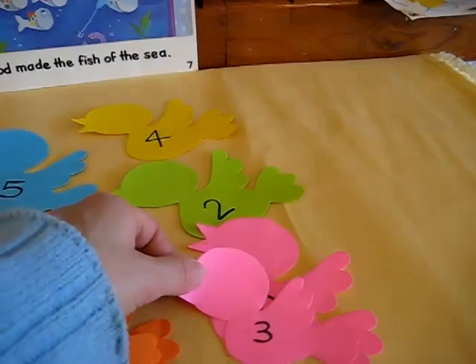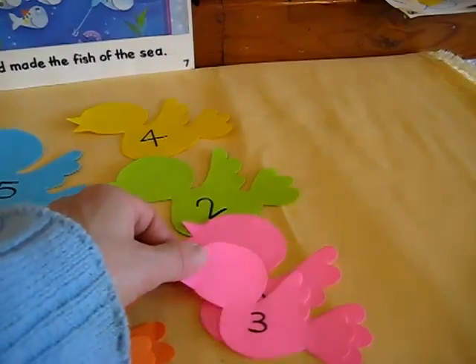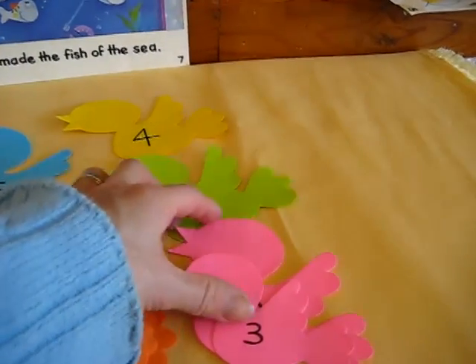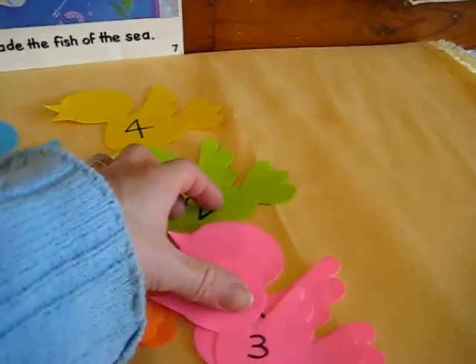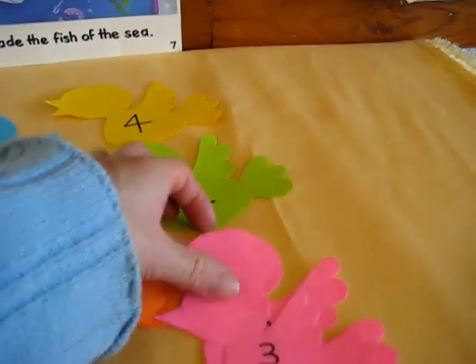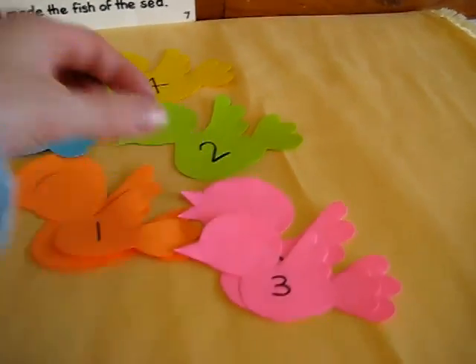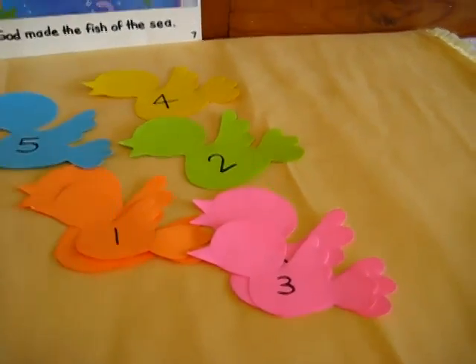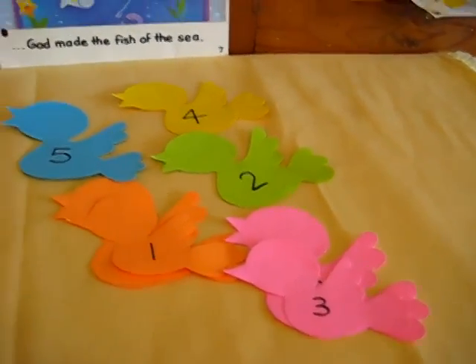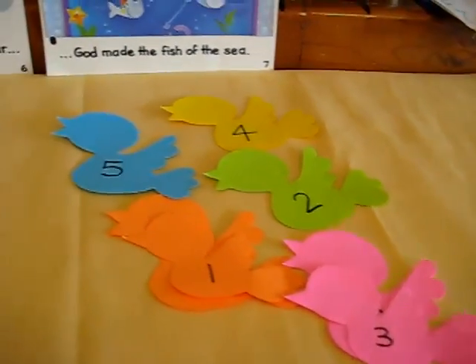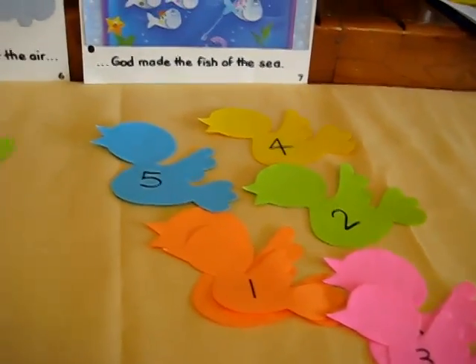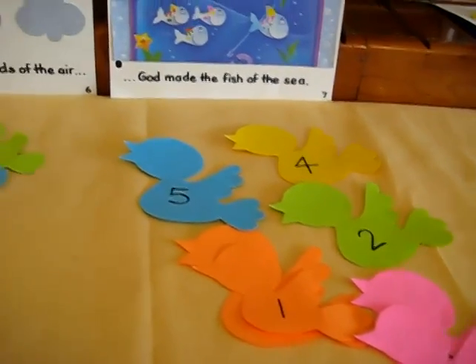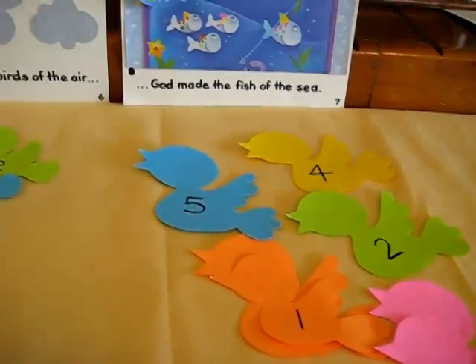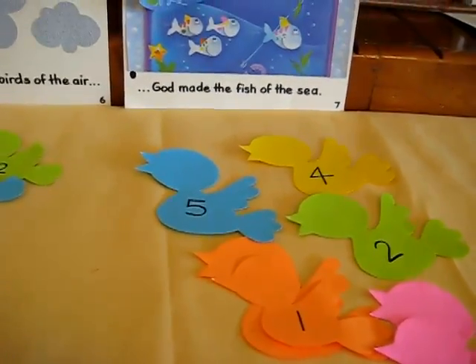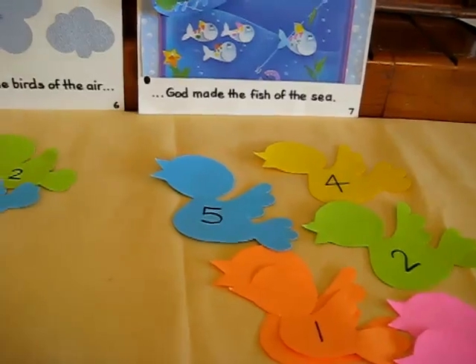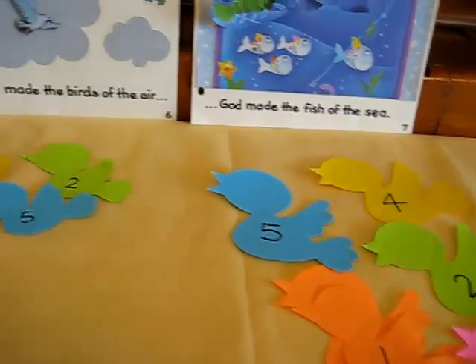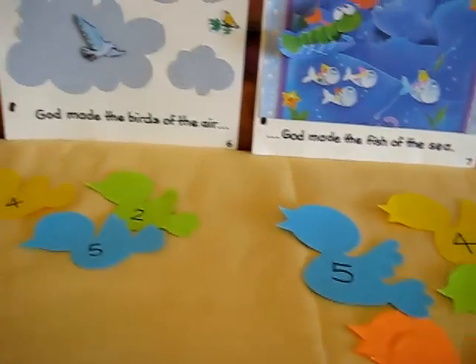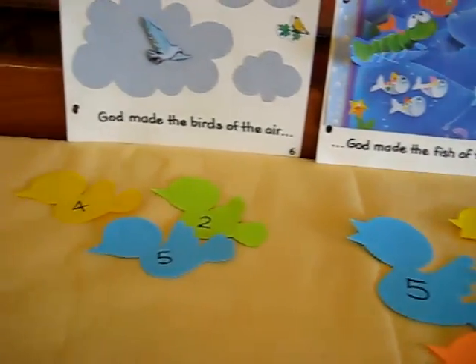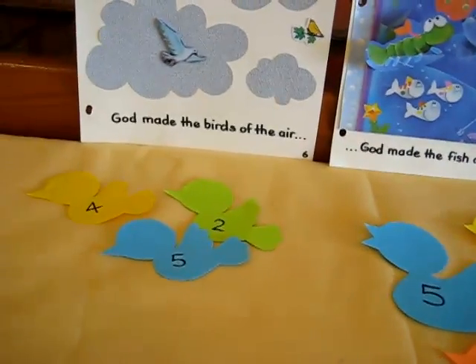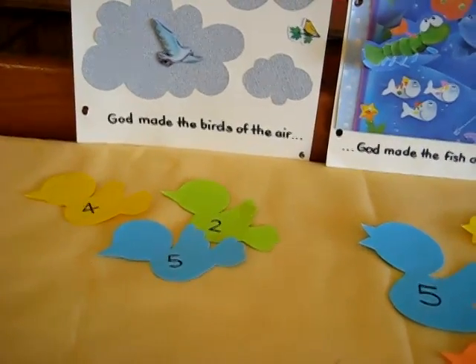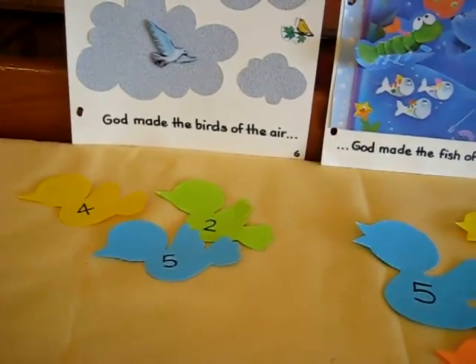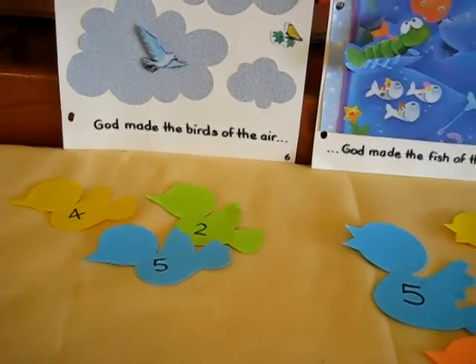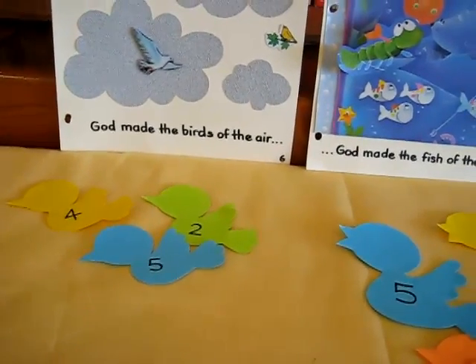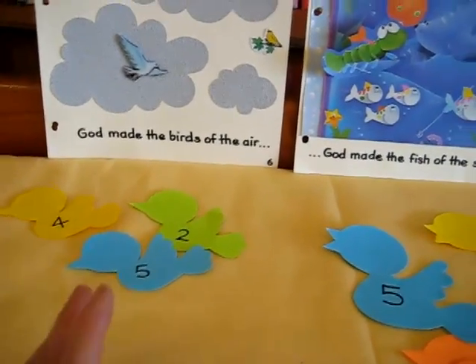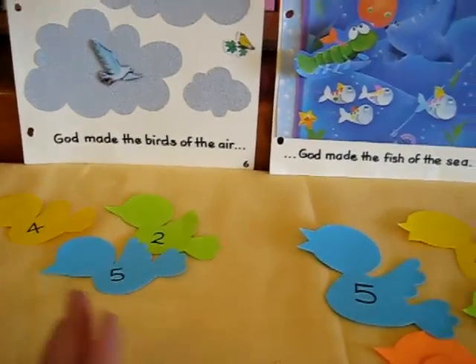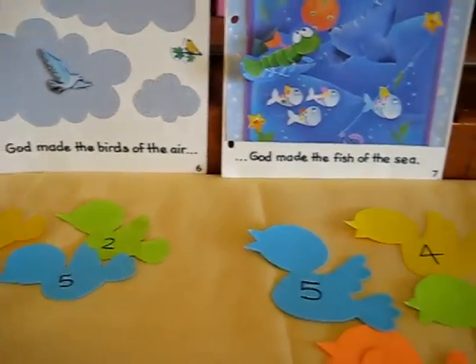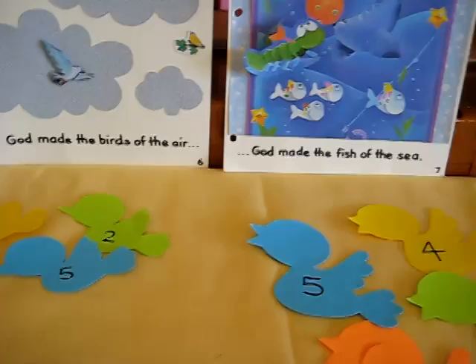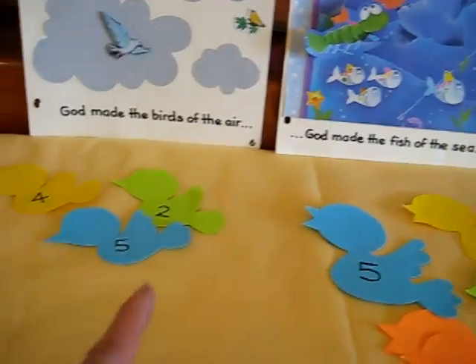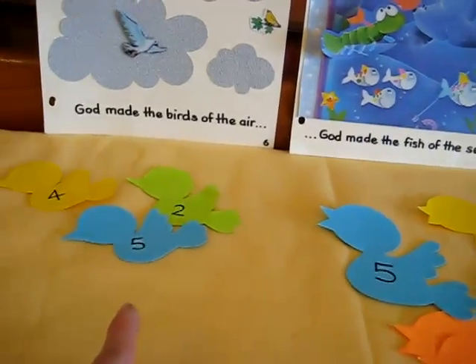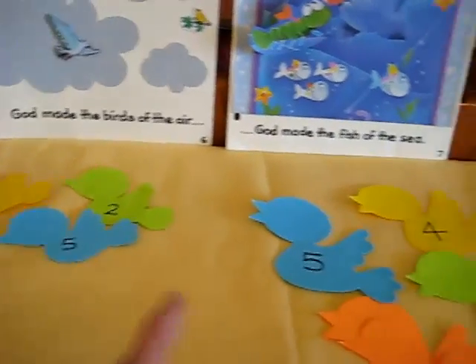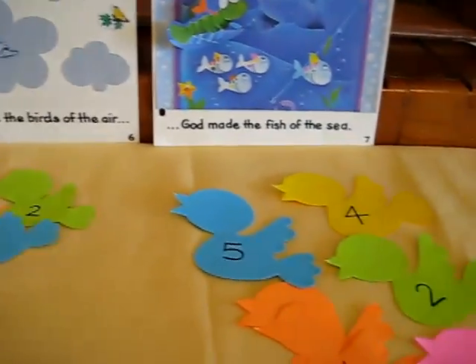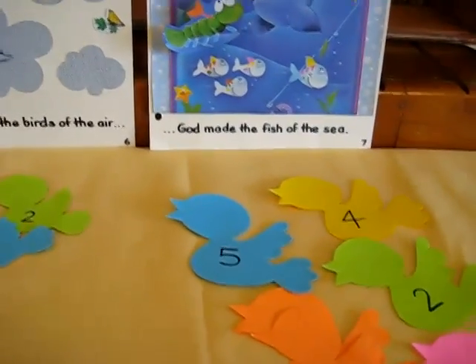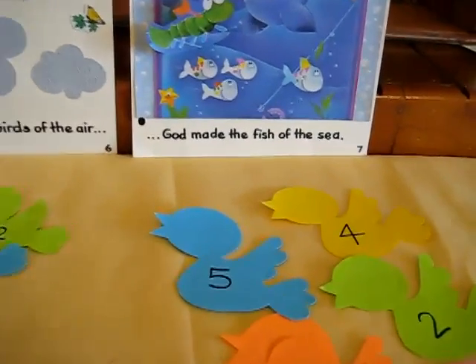So she can either distinguish it by the colors or by the numbers. If you want to make it more difficult, you can switch colors, or you can make them all one color and just have different numbers. So they find the little baby bird and the little mommy bird.